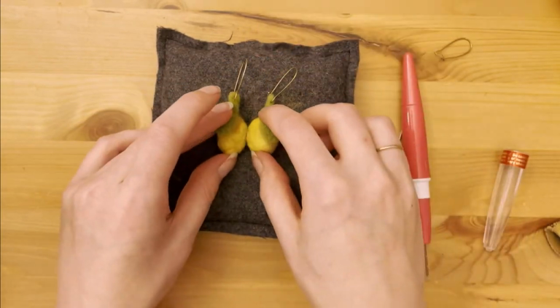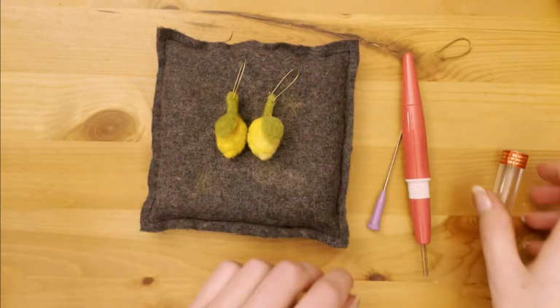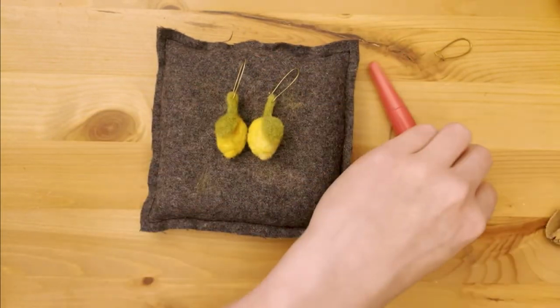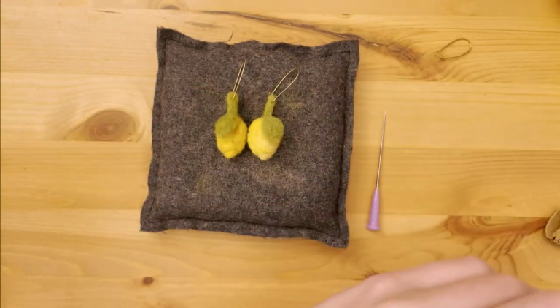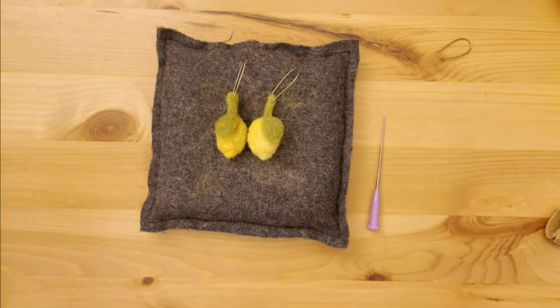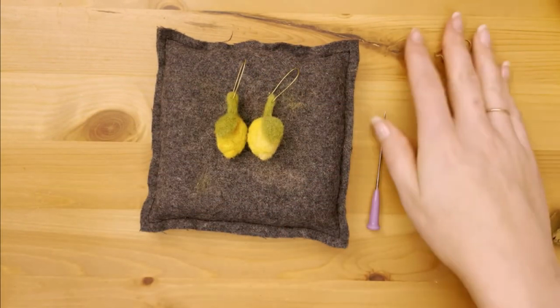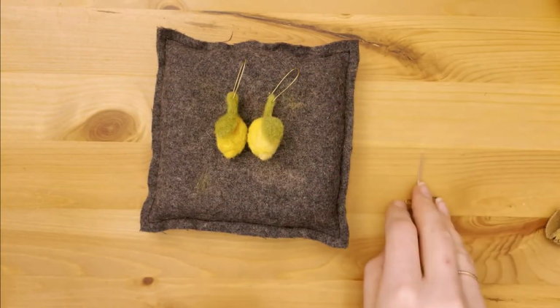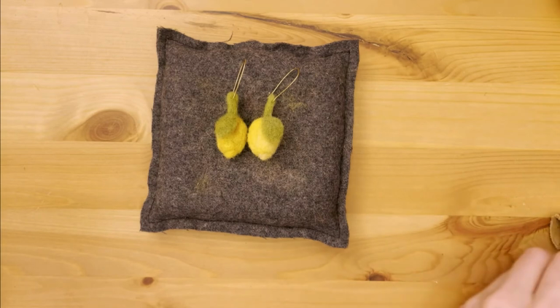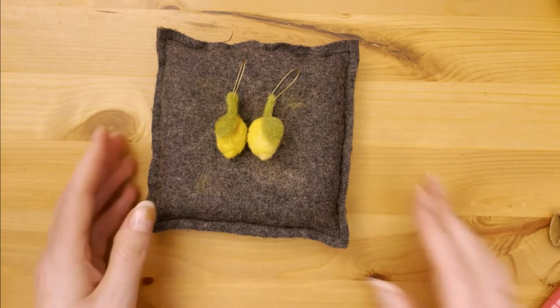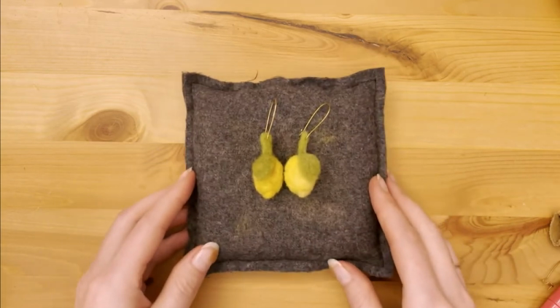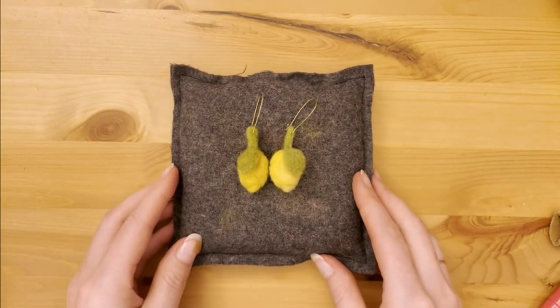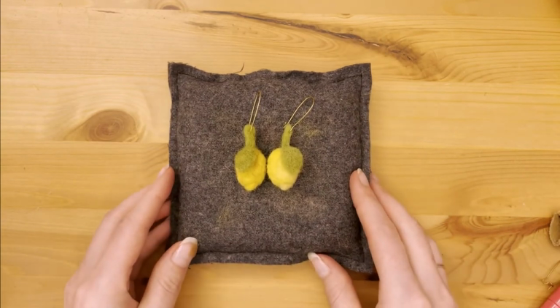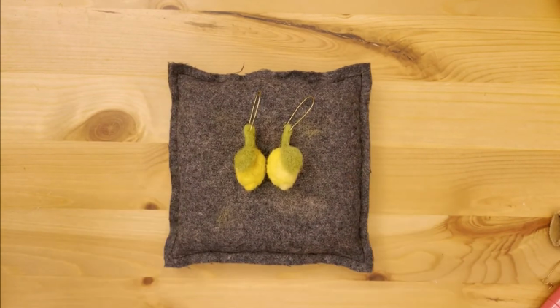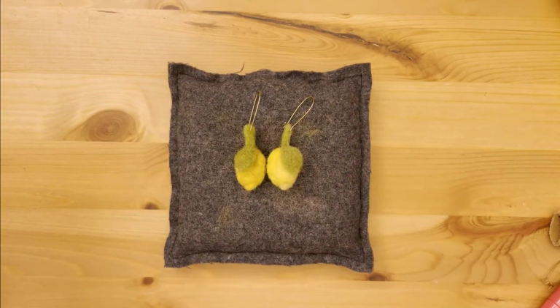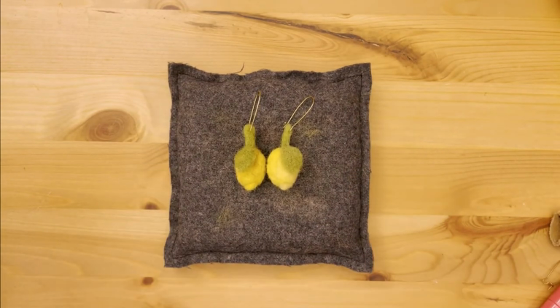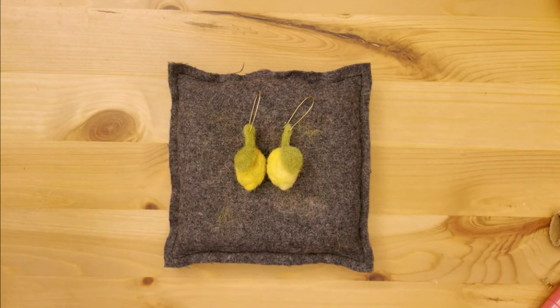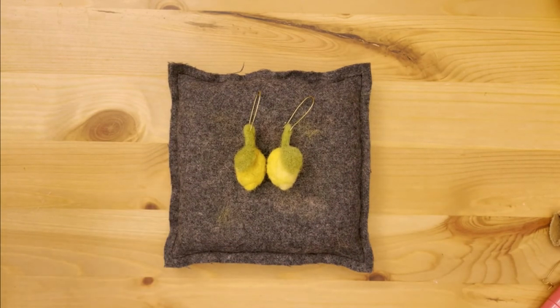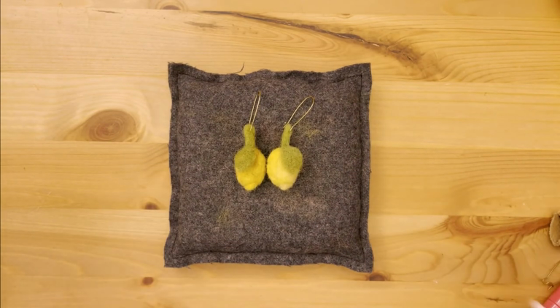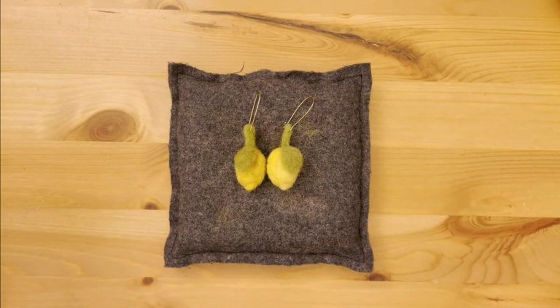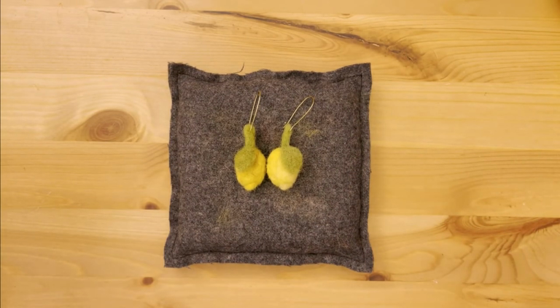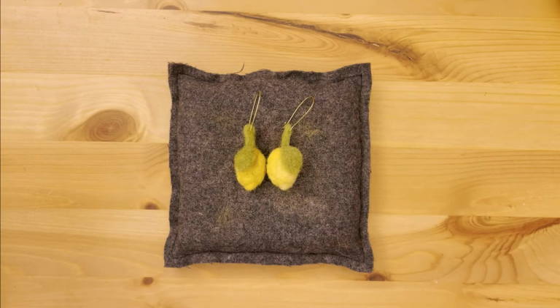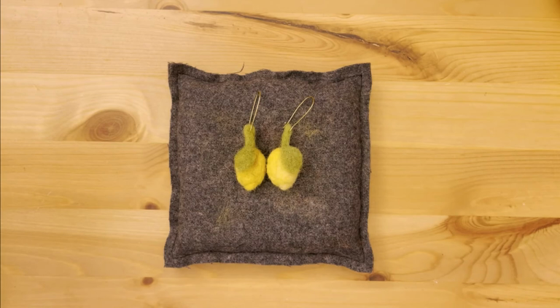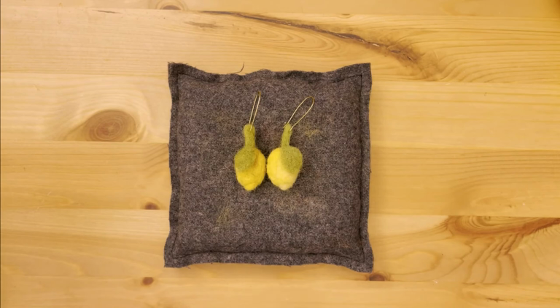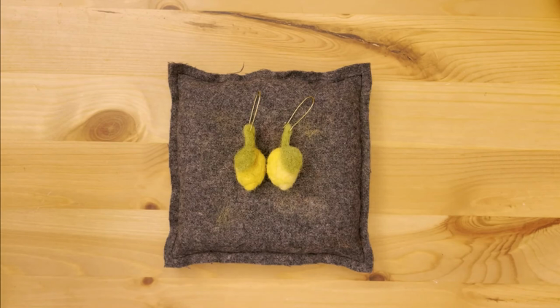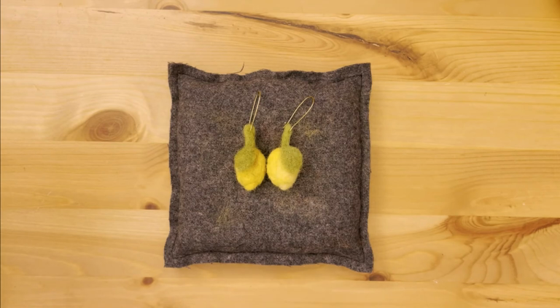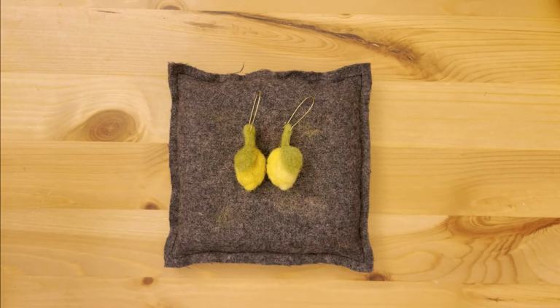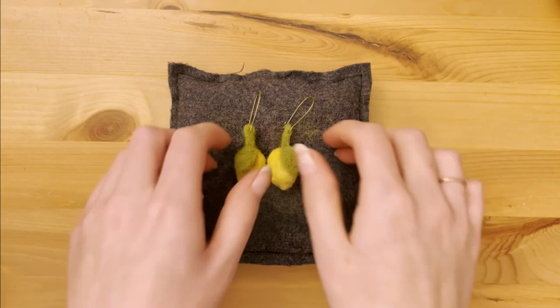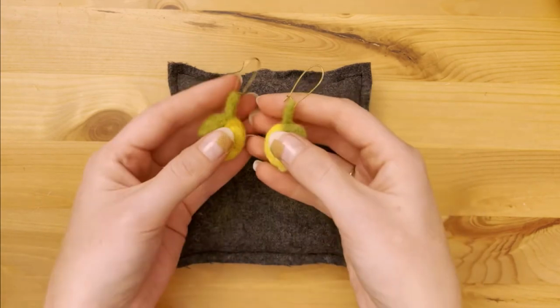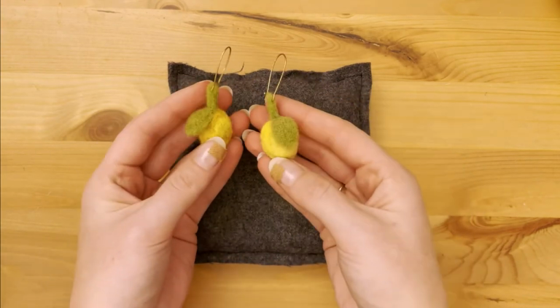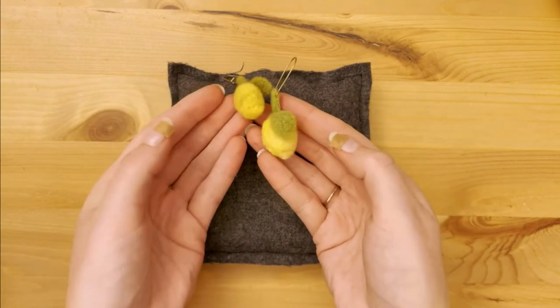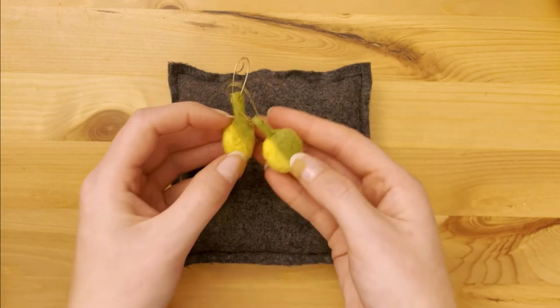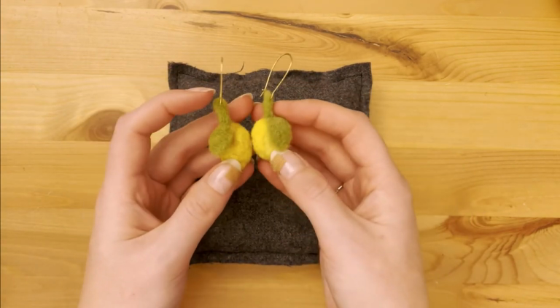Now you have adorable lemon earrings and your Miss Frizzle style collection can grow. I hope you enjoyed this tutorial and if you'd like to see more every week please subscribe. Thank you for watching and we'll see you next week!